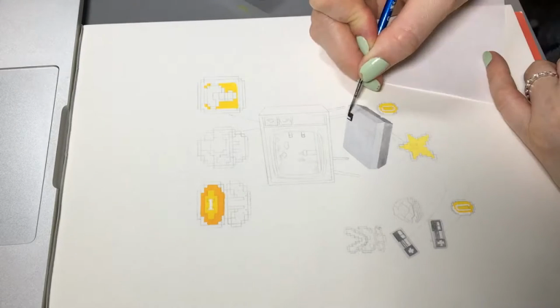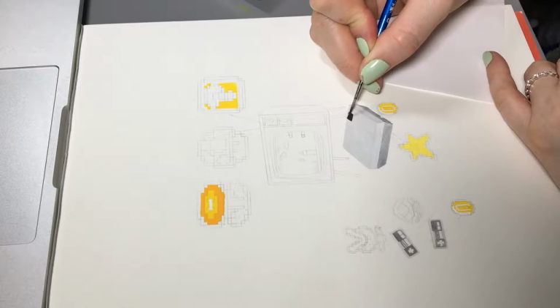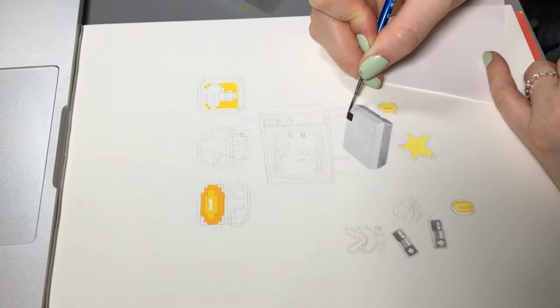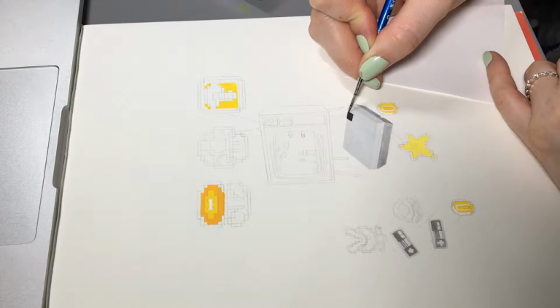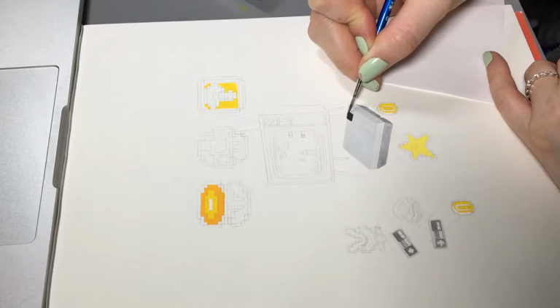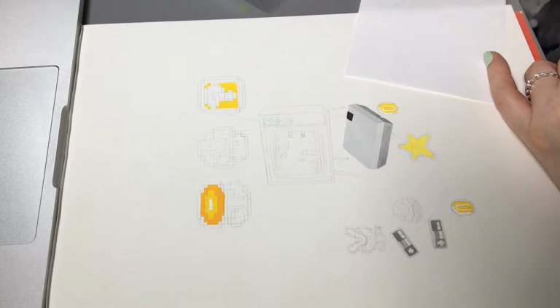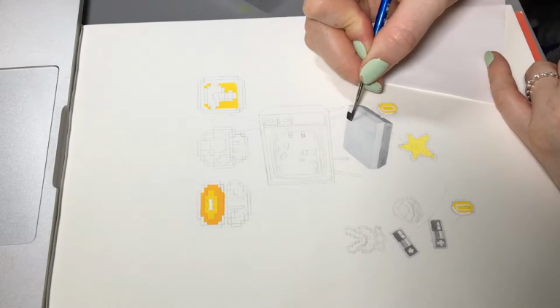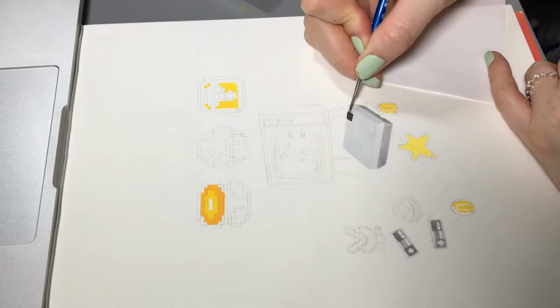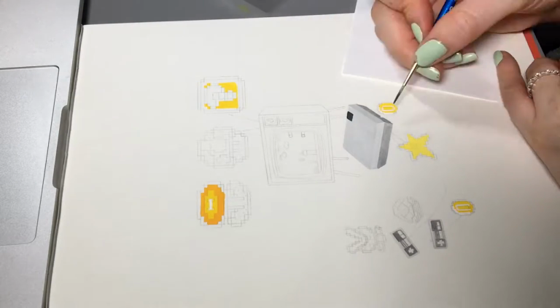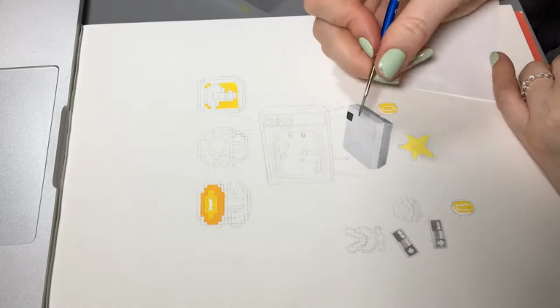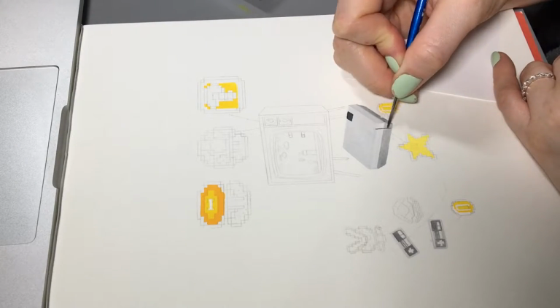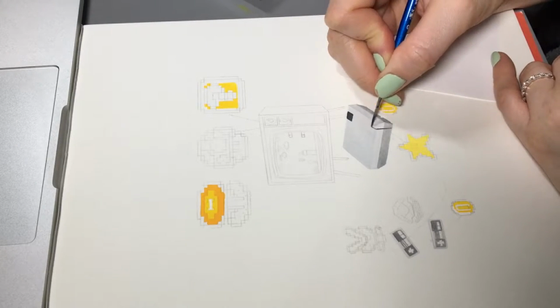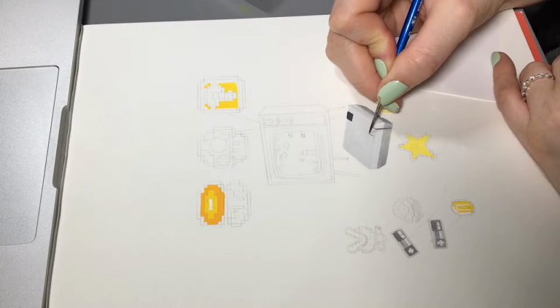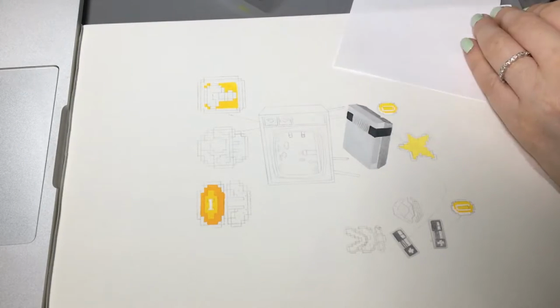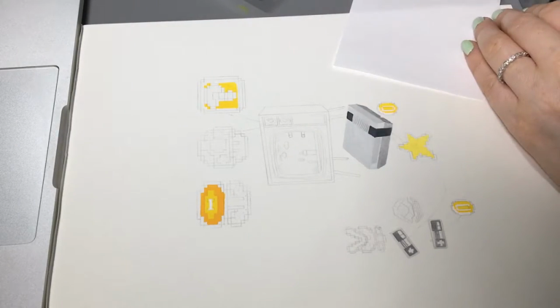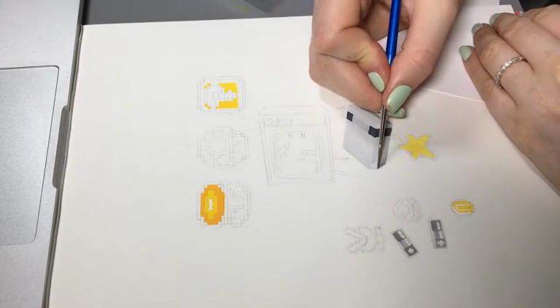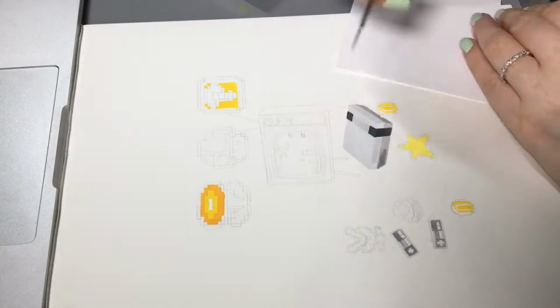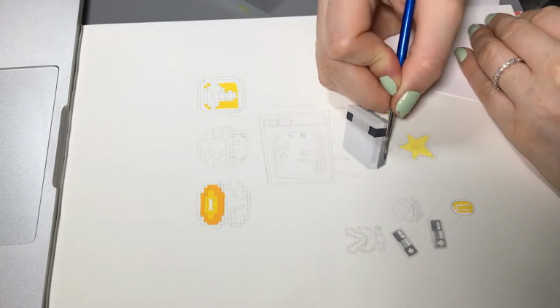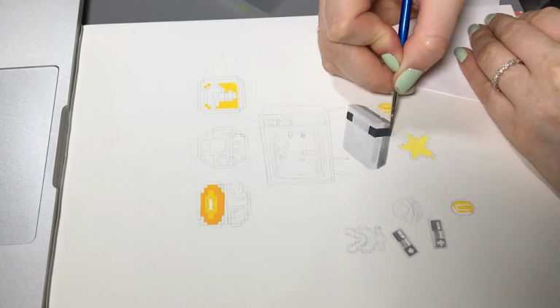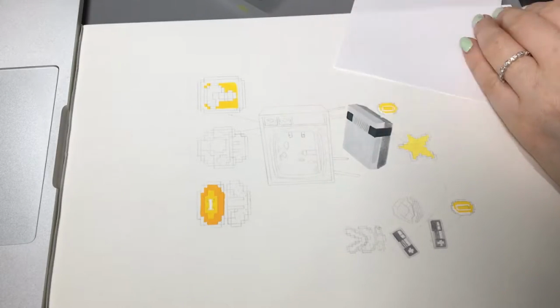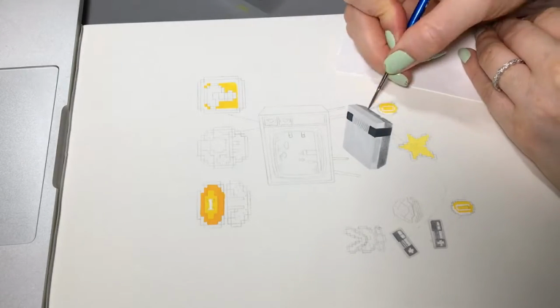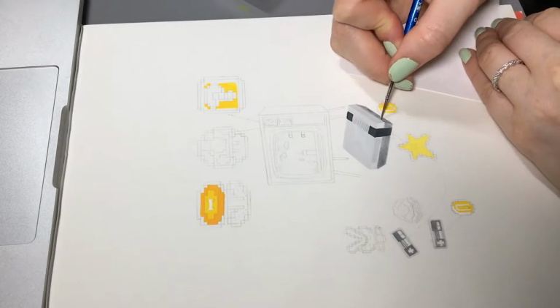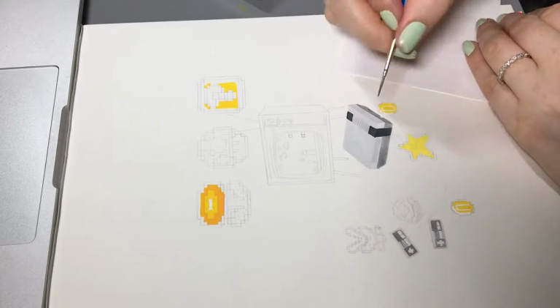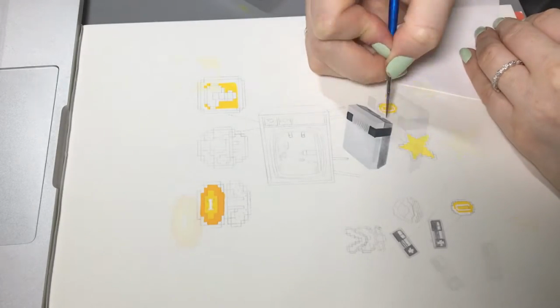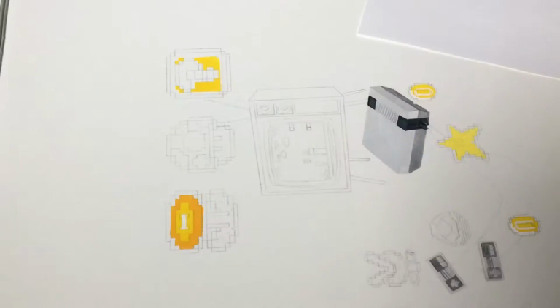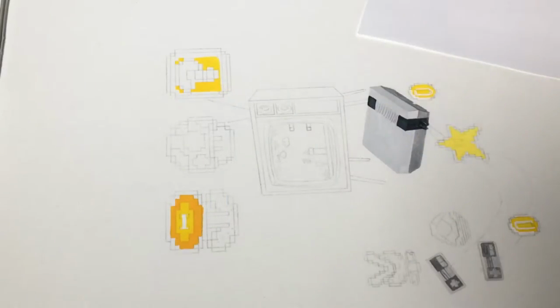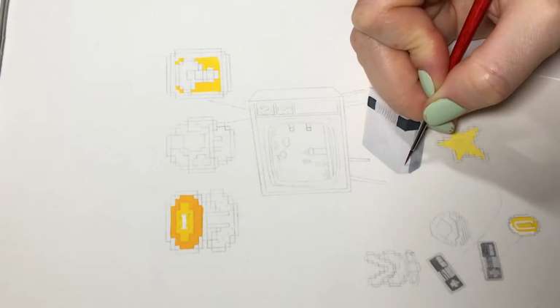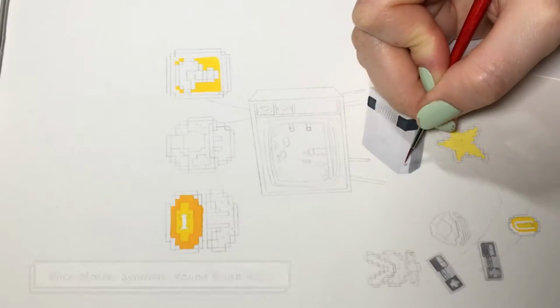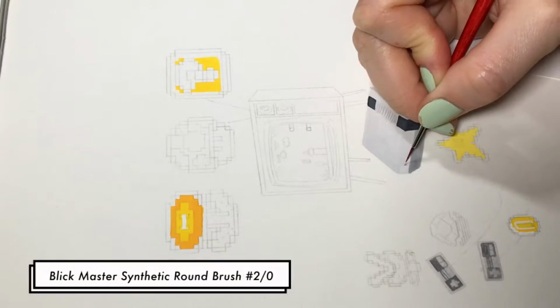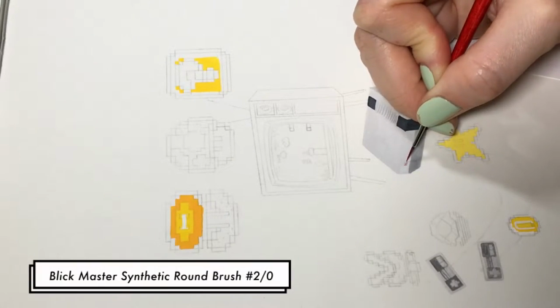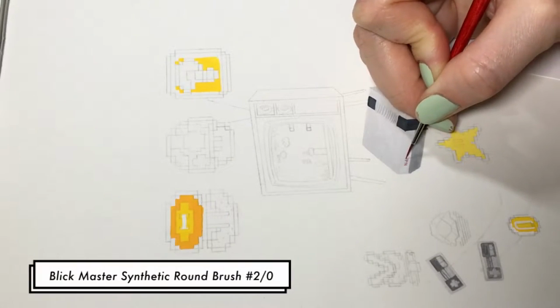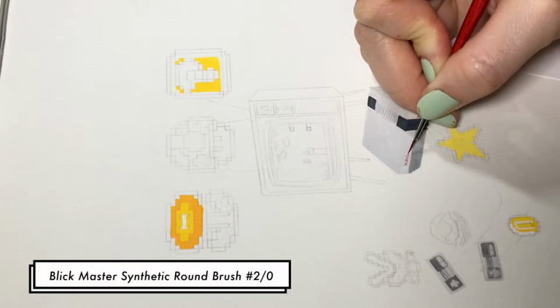I started off just drawing everything out in pencil and using a ruler to make sure the lines are straight, and then going in and putting a light wash on everything for the flat colors.